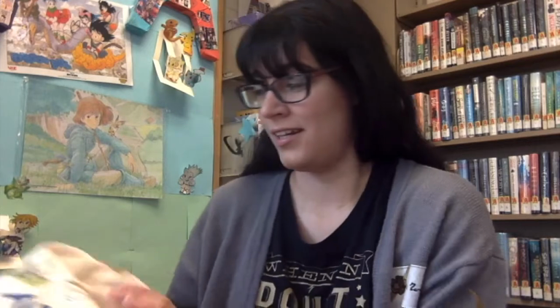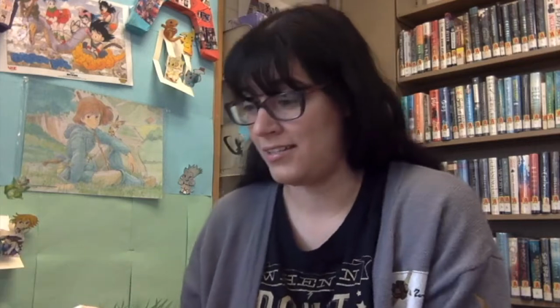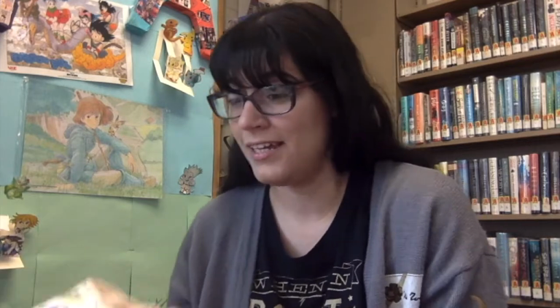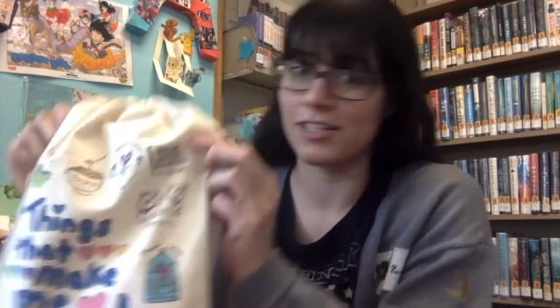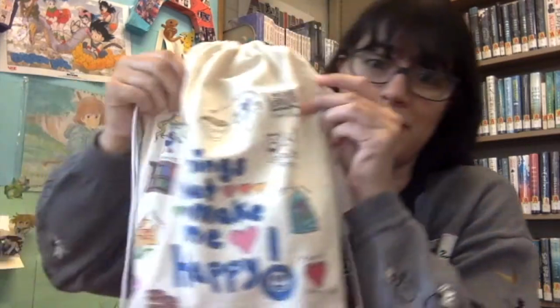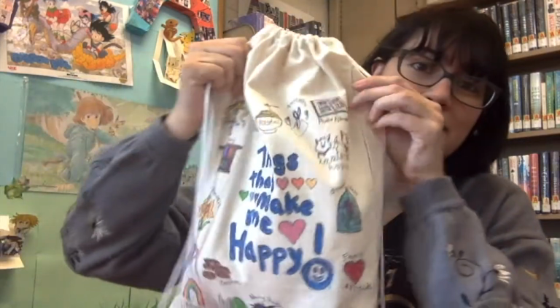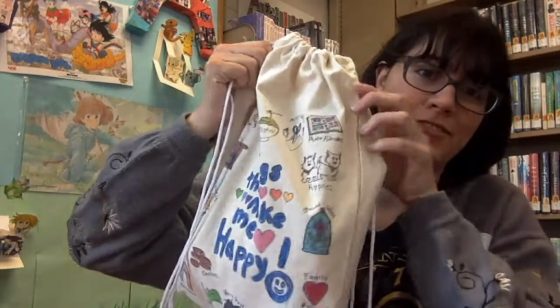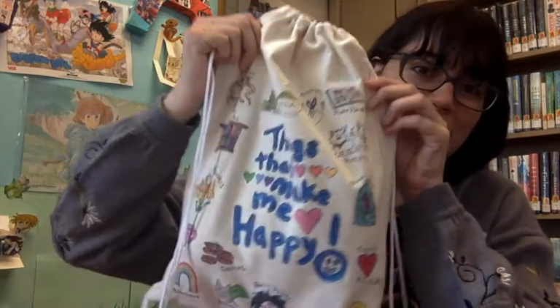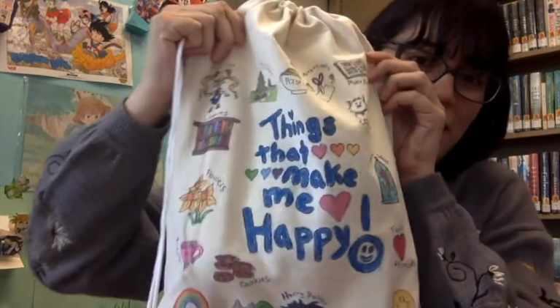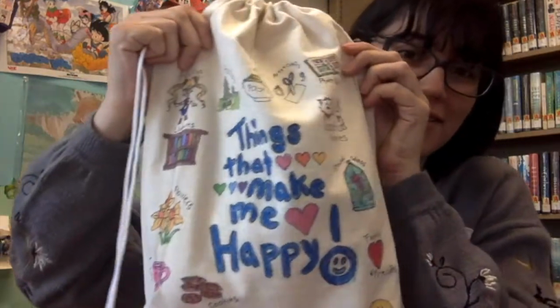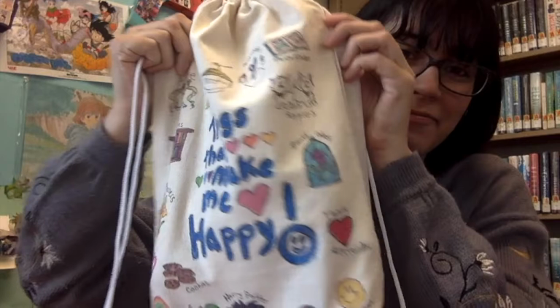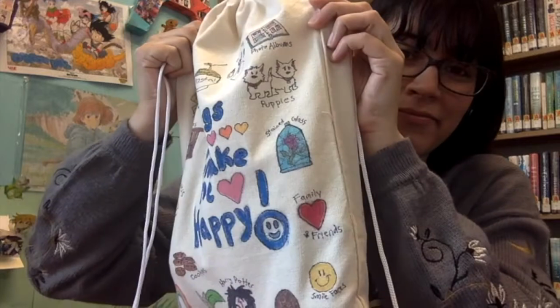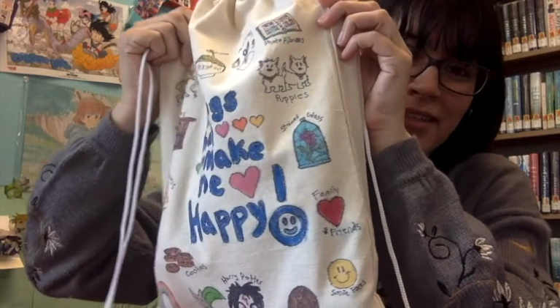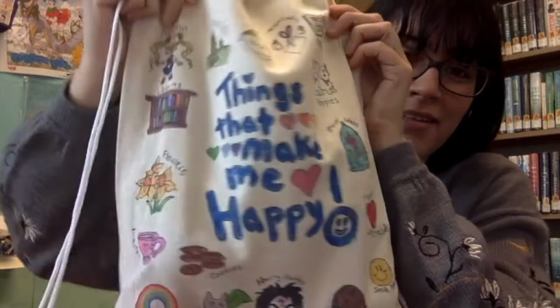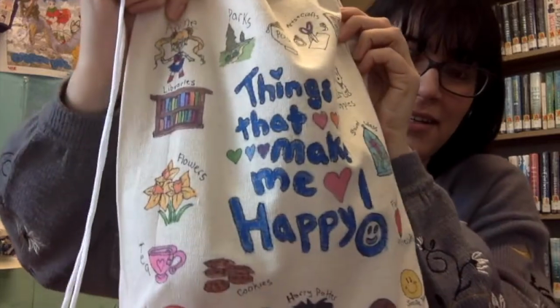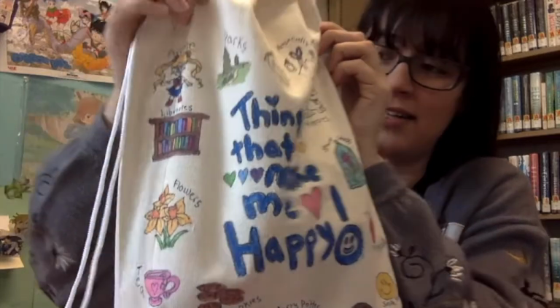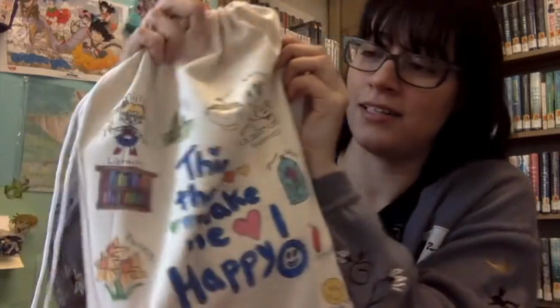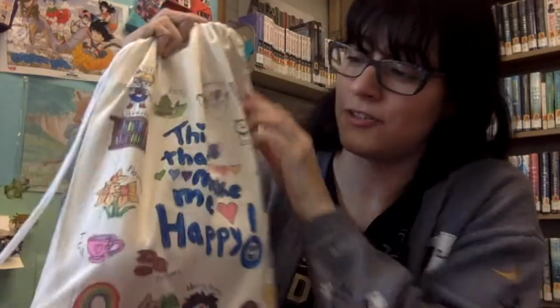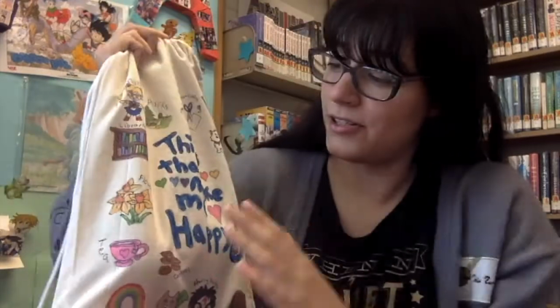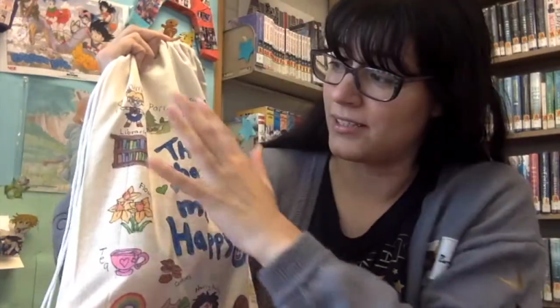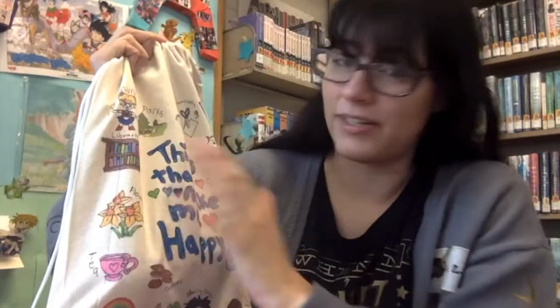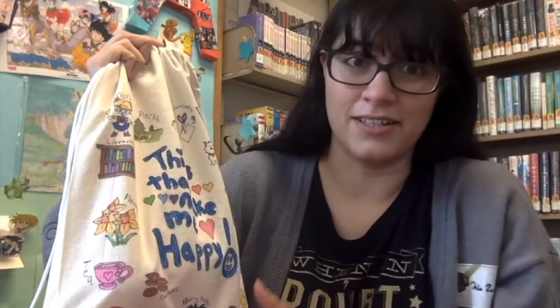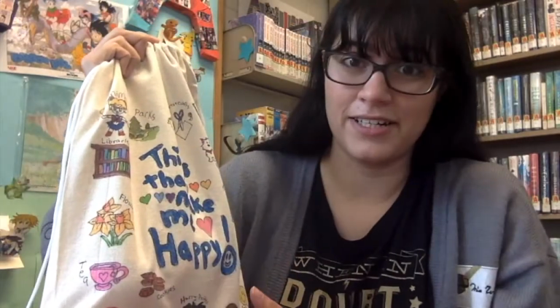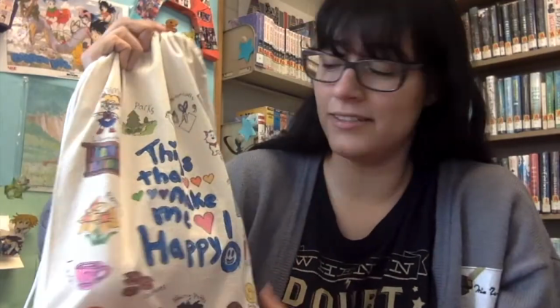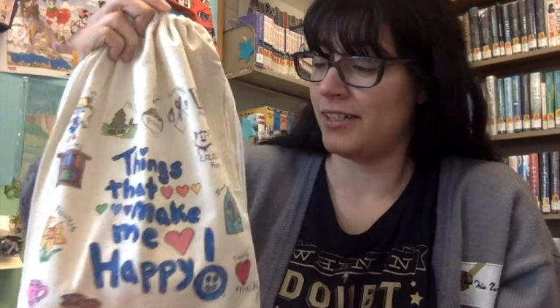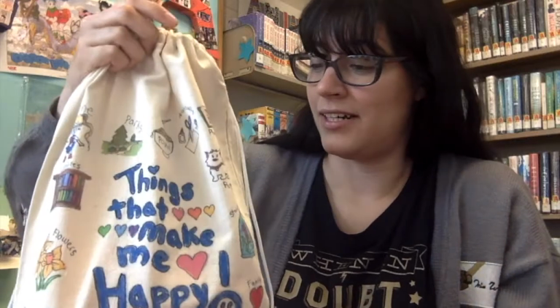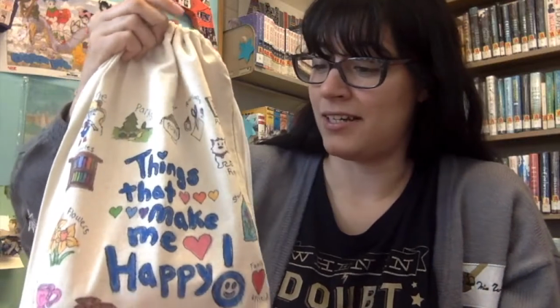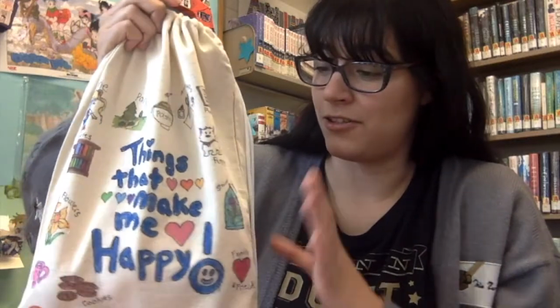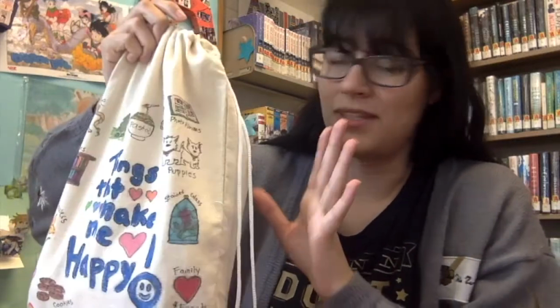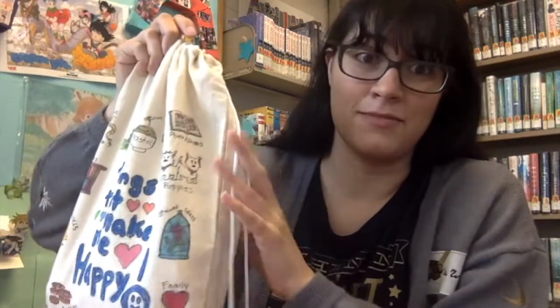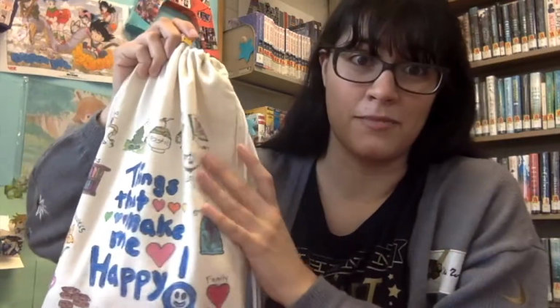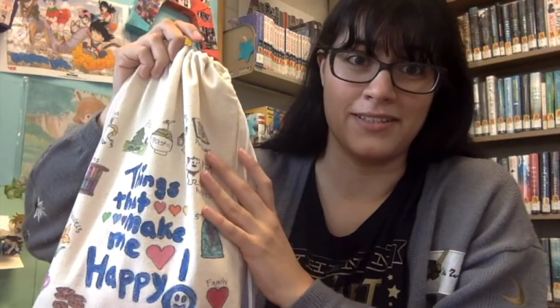Today we're going to be making our own self-care bags, and I'll show you different ways you can decorate it and then show you some items that you could put inside.